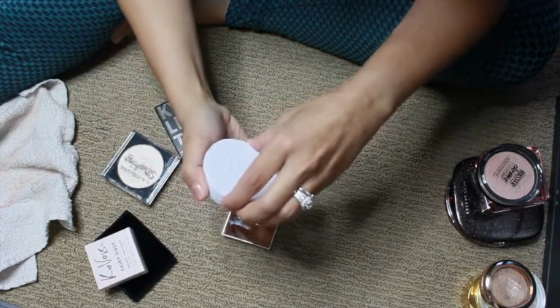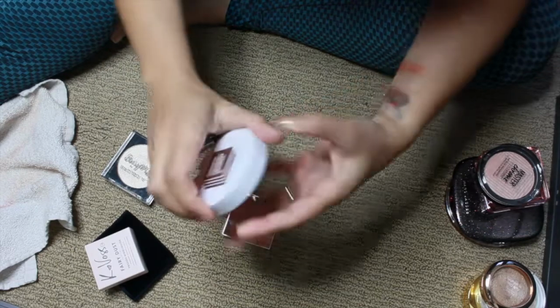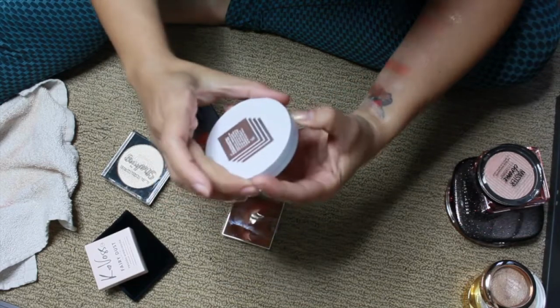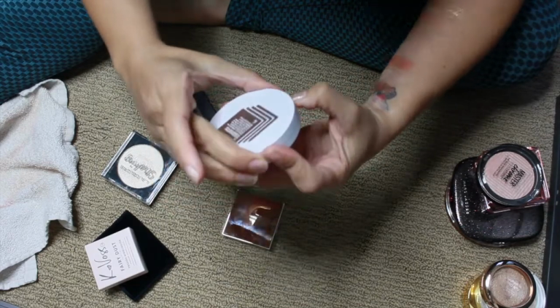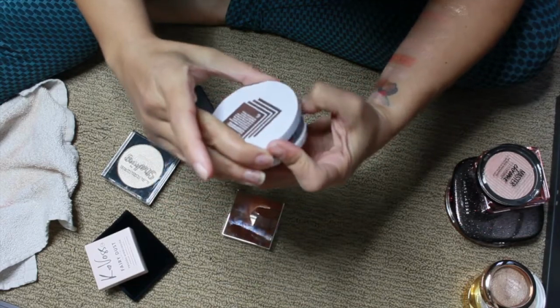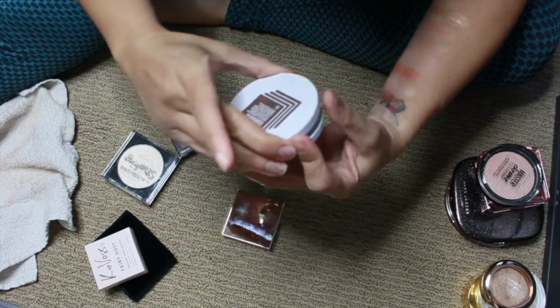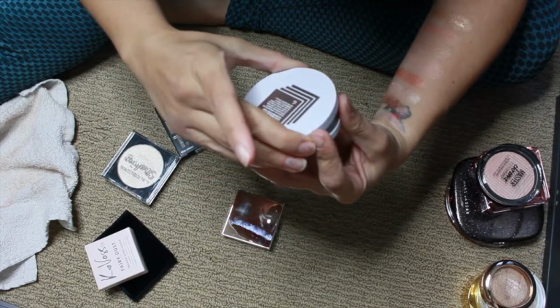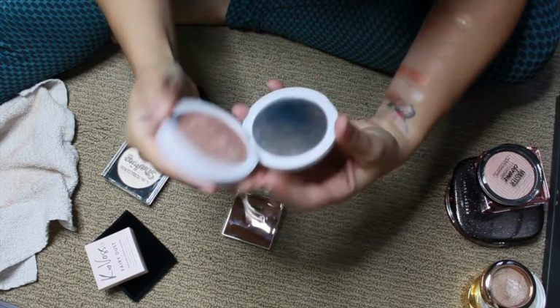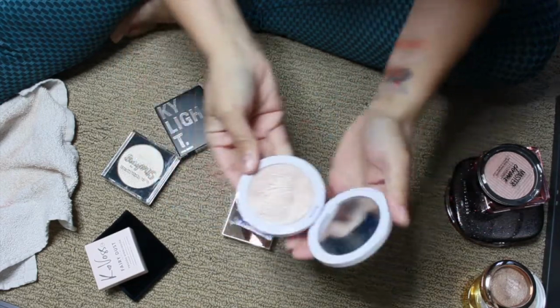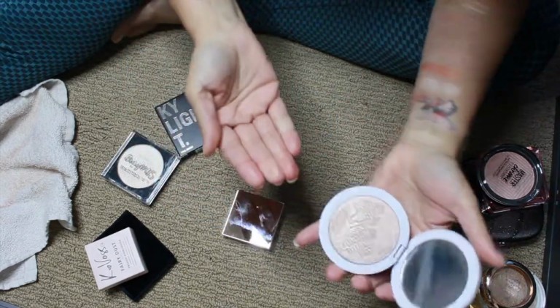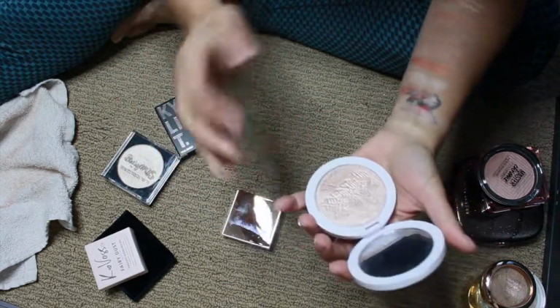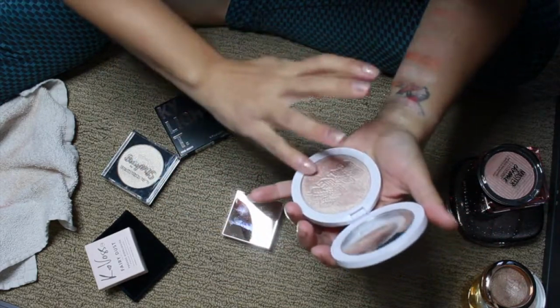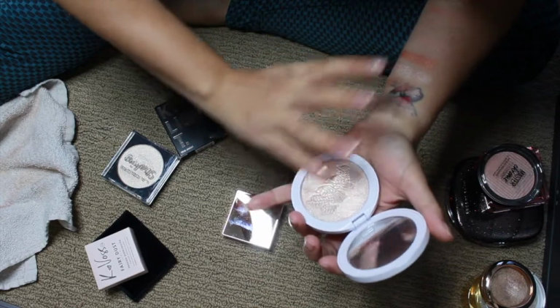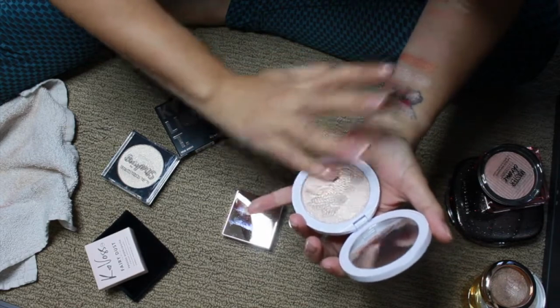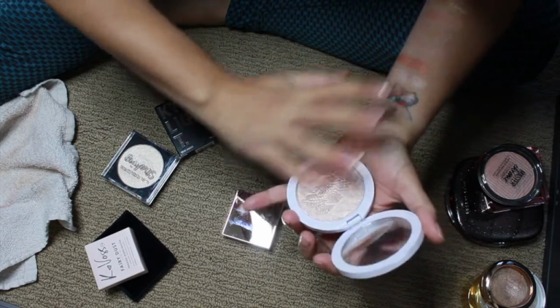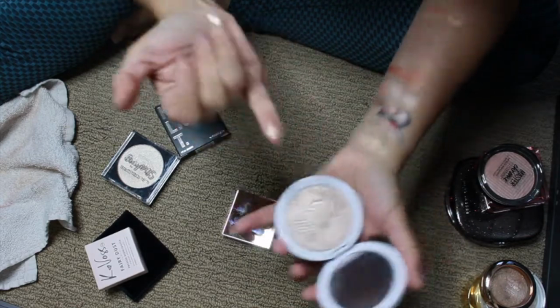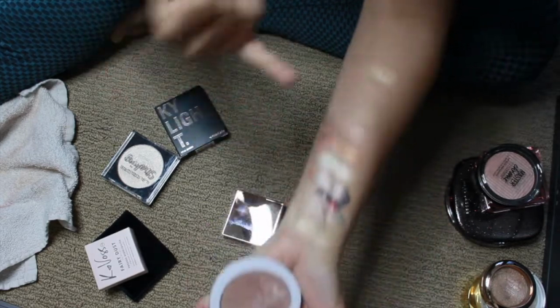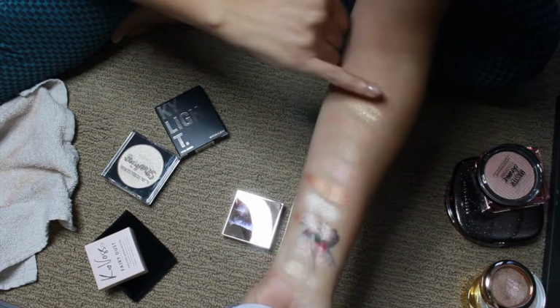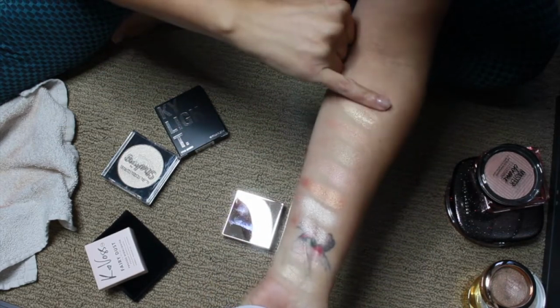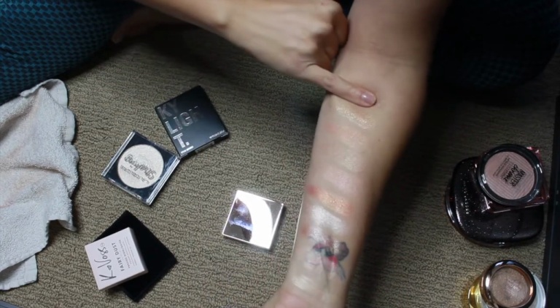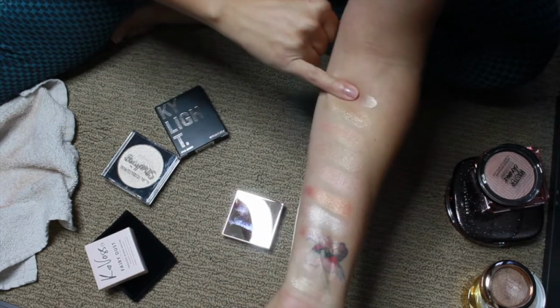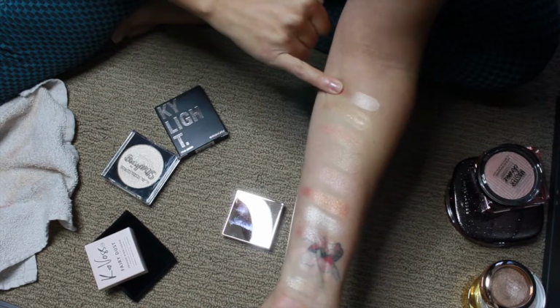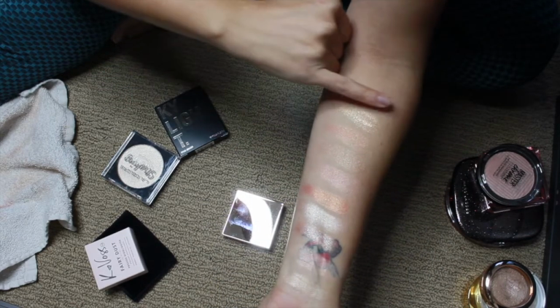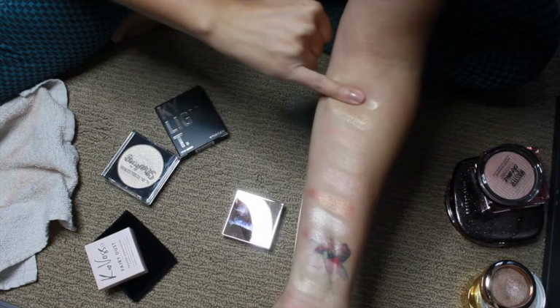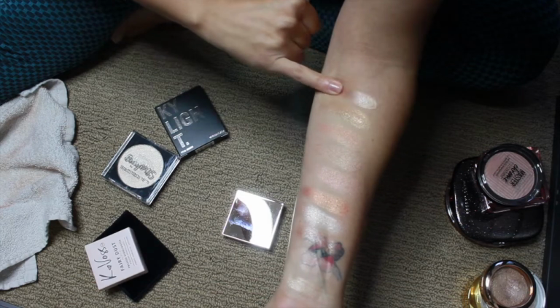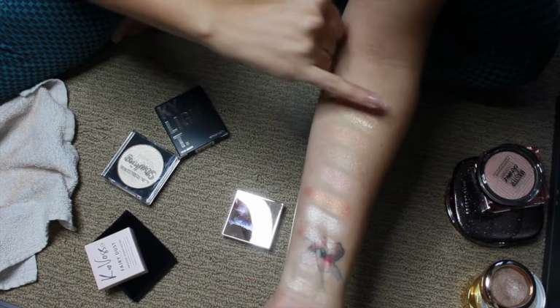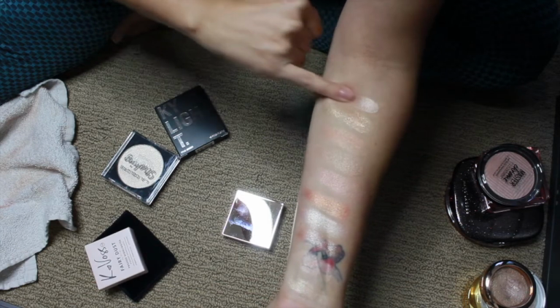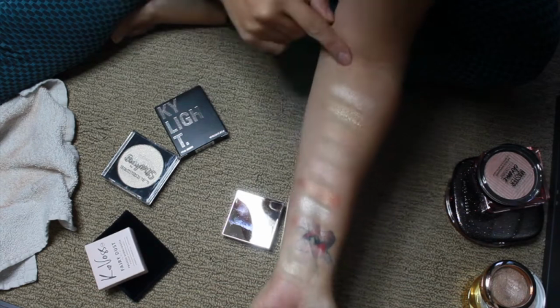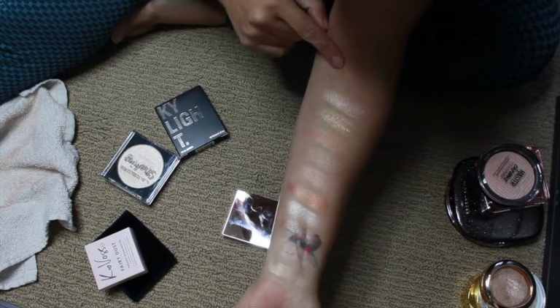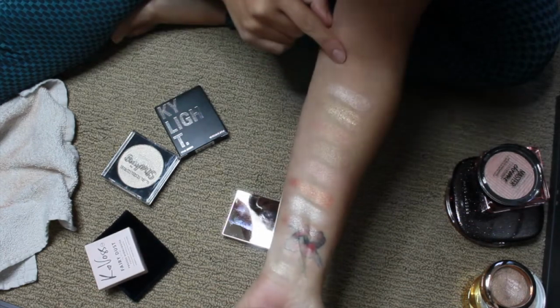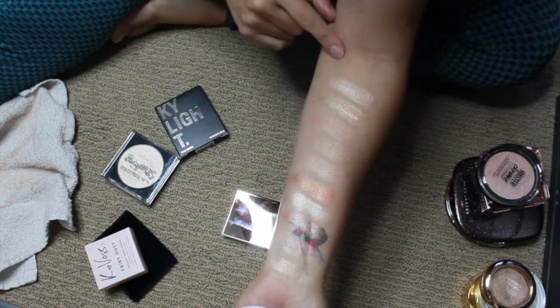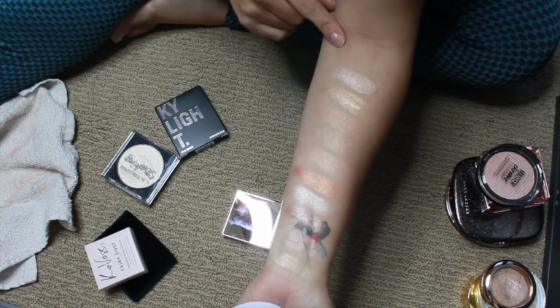This is Milk Makeup and this is the shade Lit — the Flex Highlighter. This is intense too. So pretty.